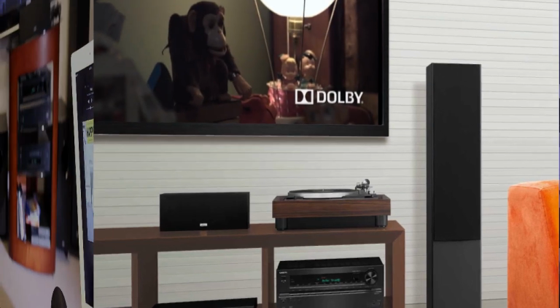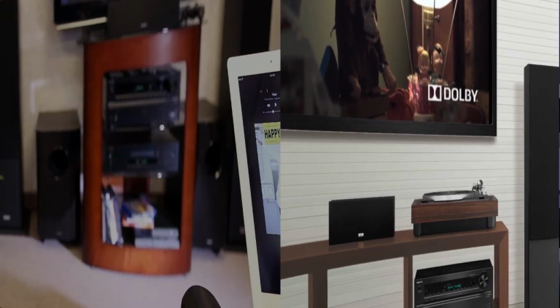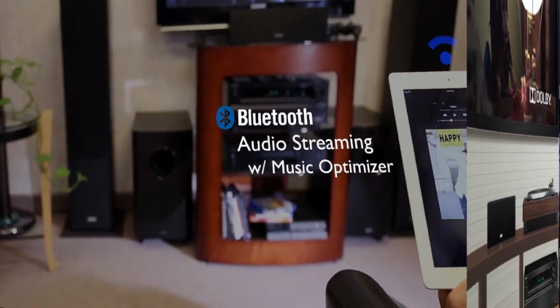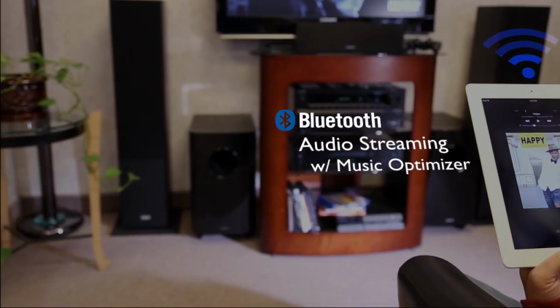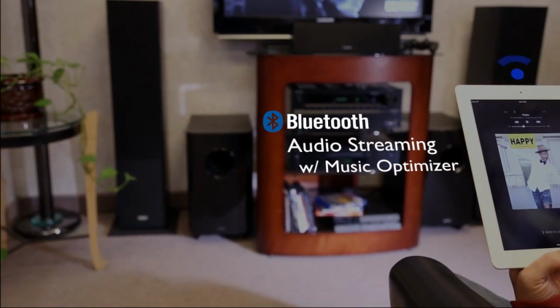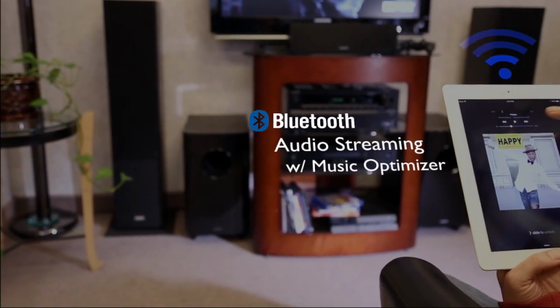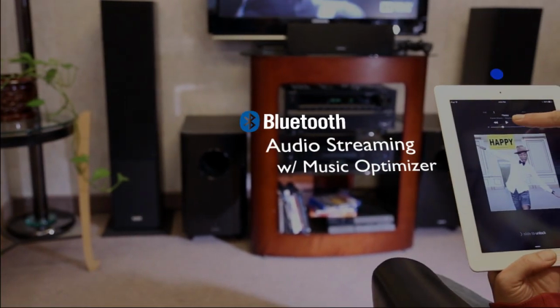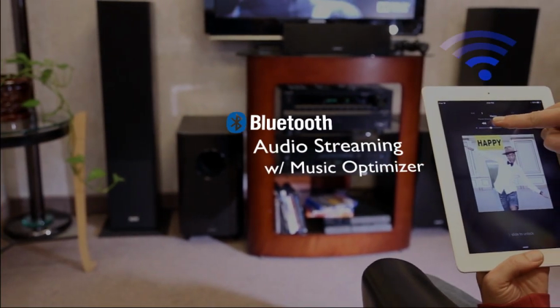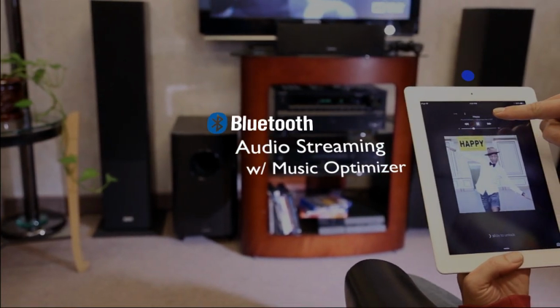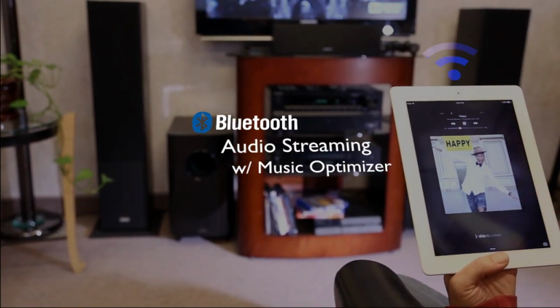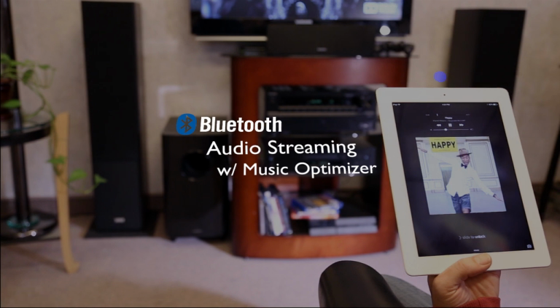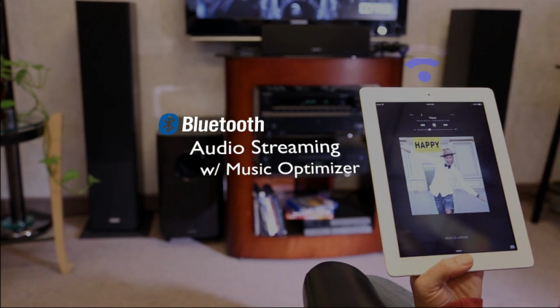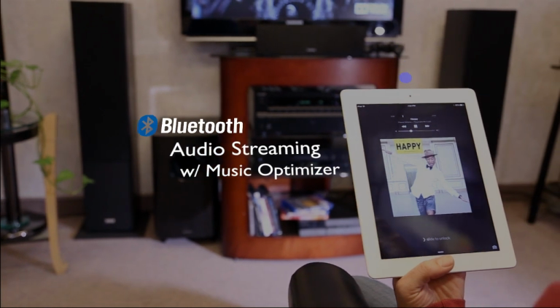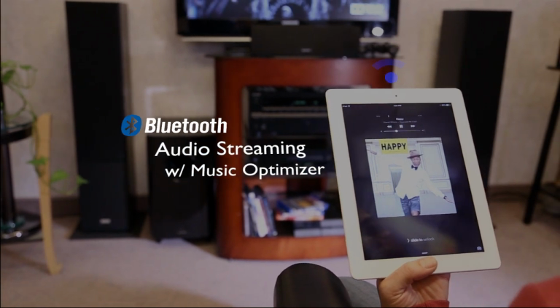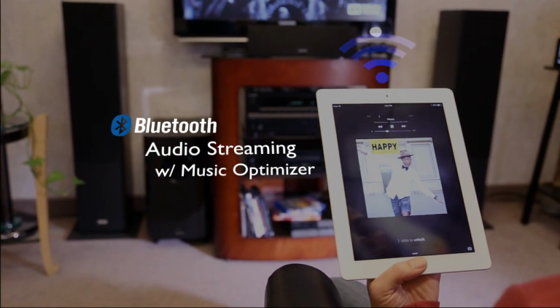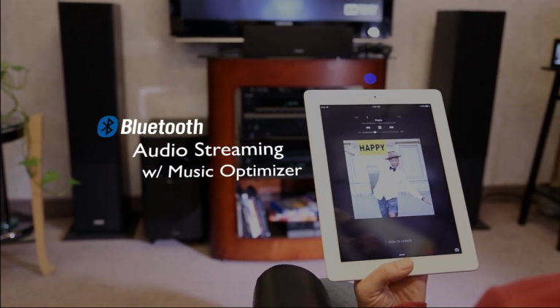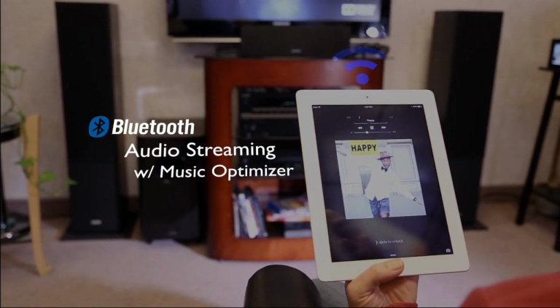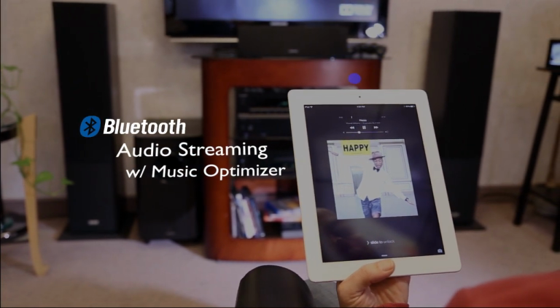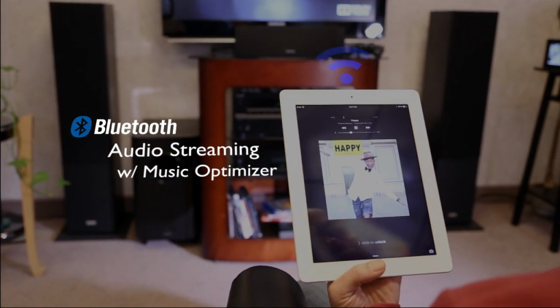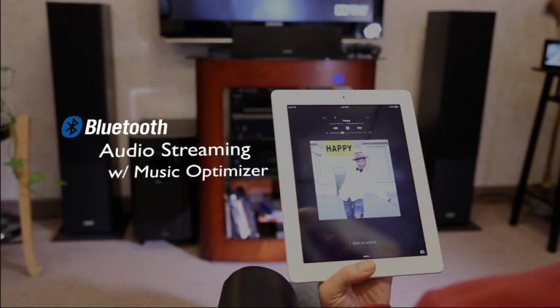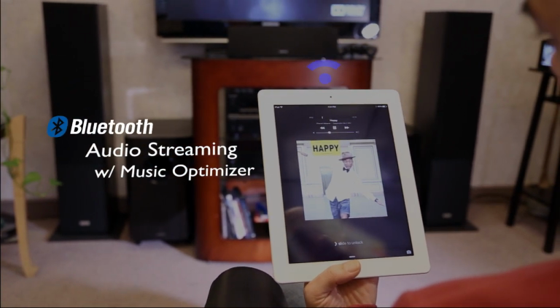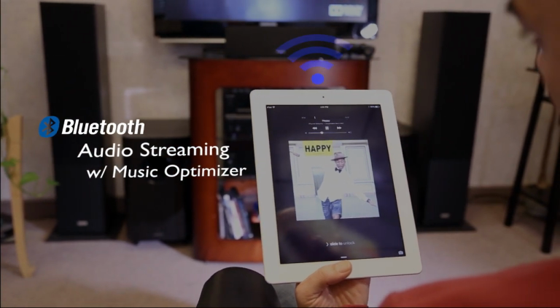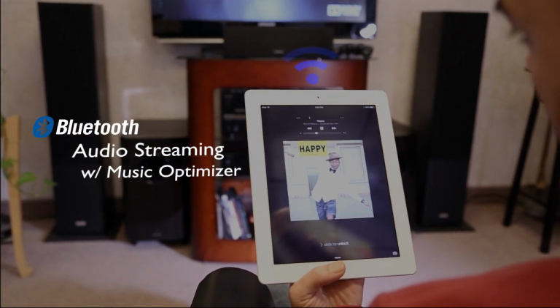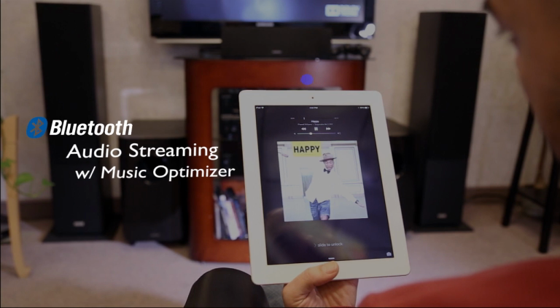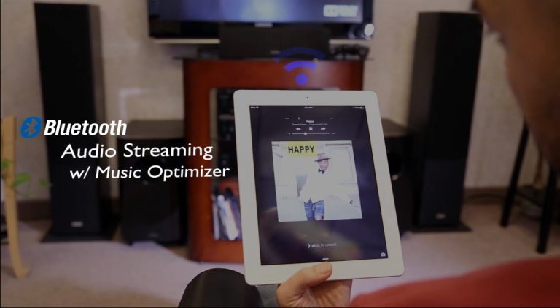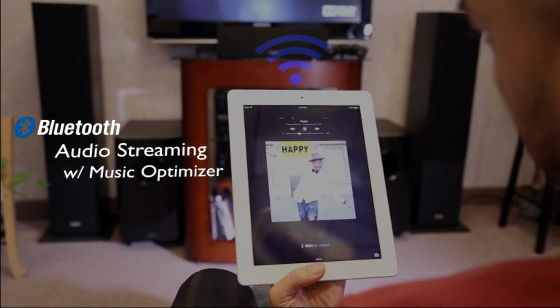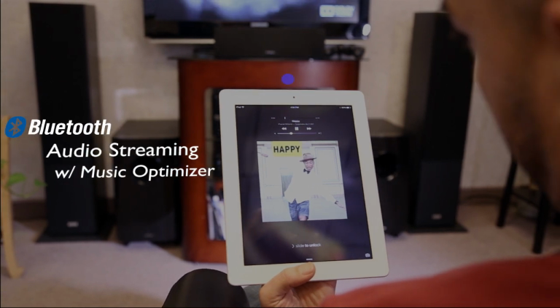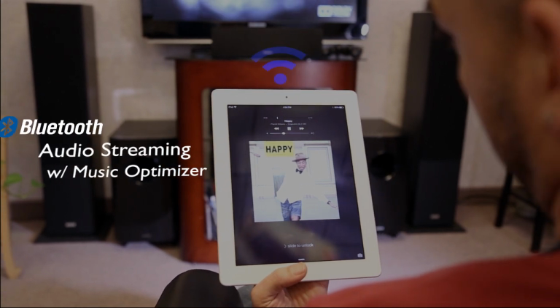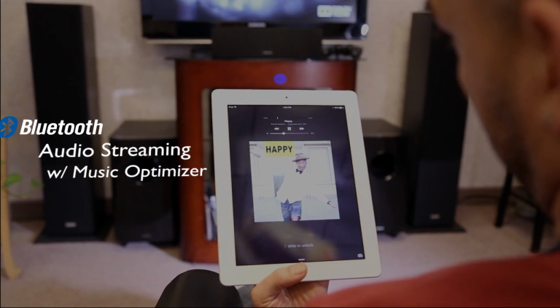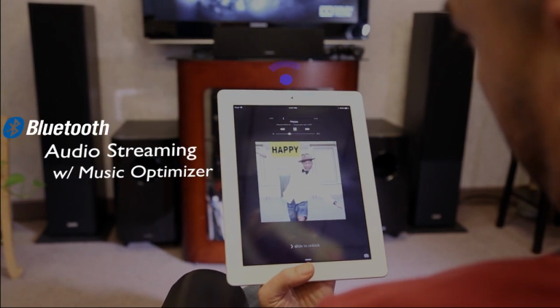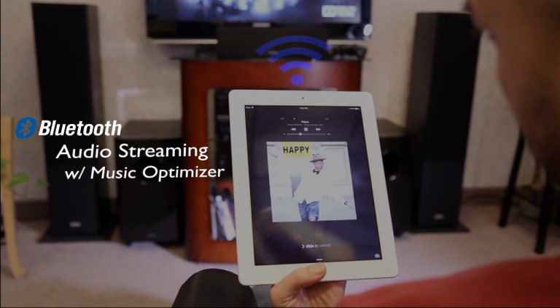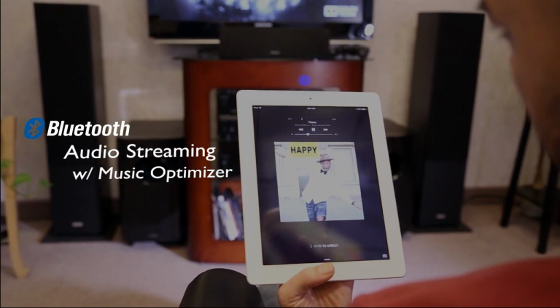No wires are necessary for you to enjoy audio from your phone, tablet, or PC since Bluetooth technology is built in. Our new Music Optimizer now supports Bluetooth streaming, so your music quality is enhanced like never before.